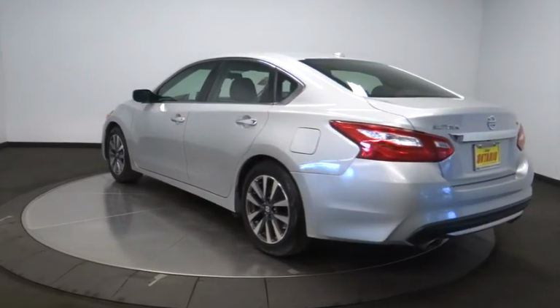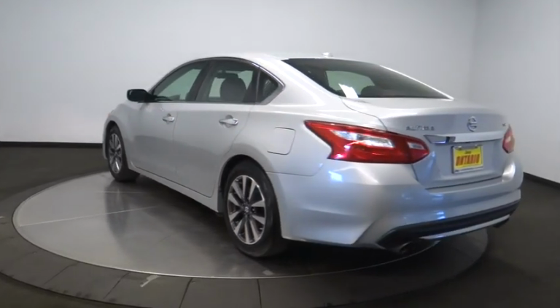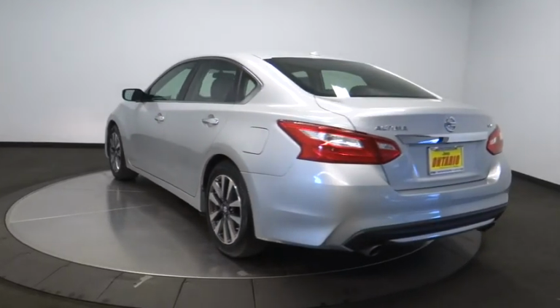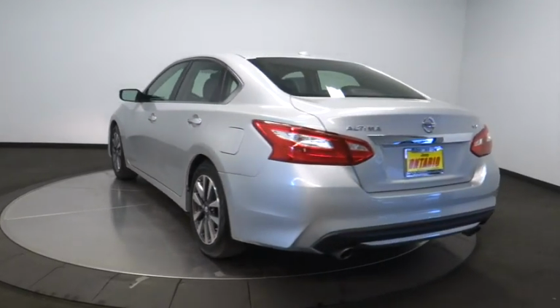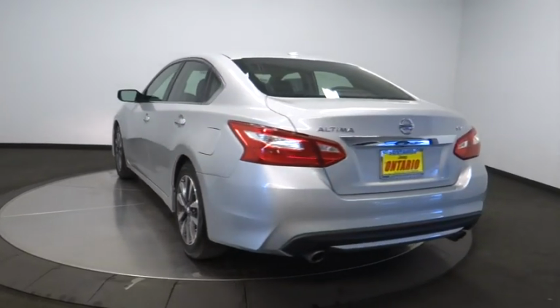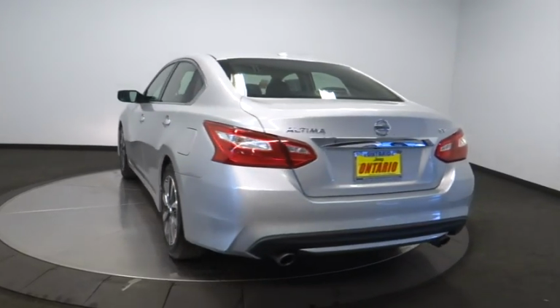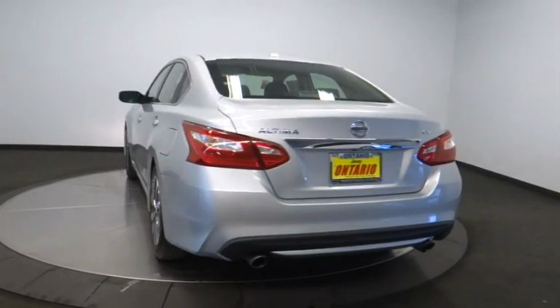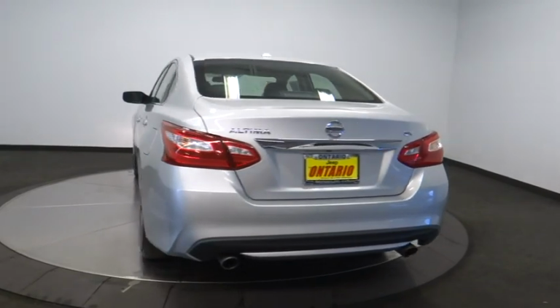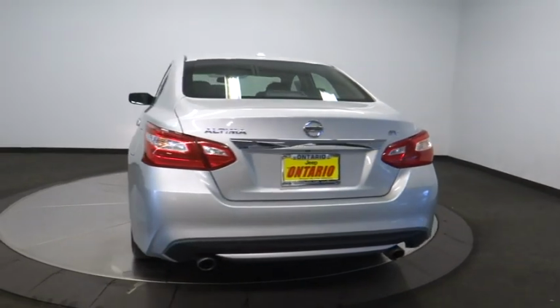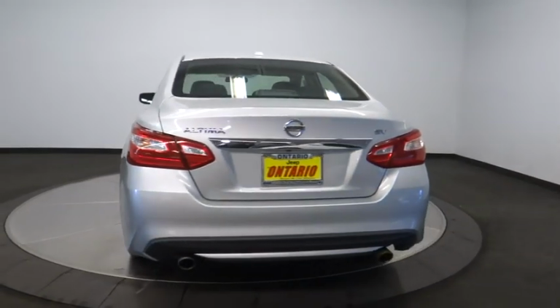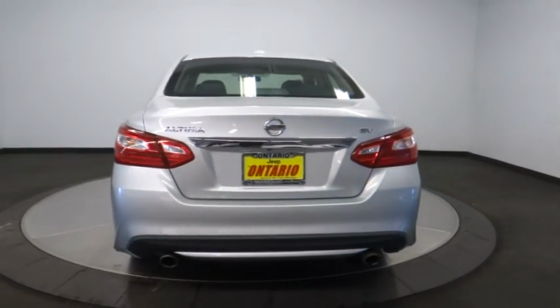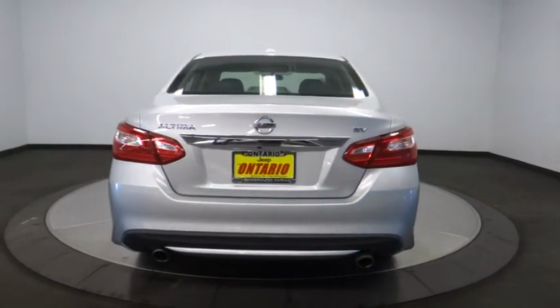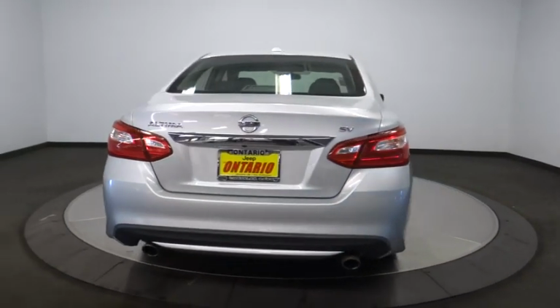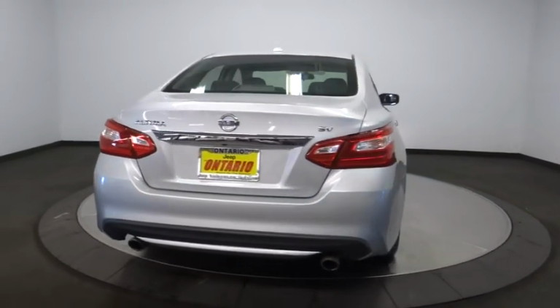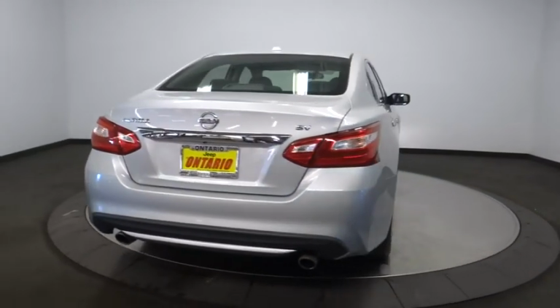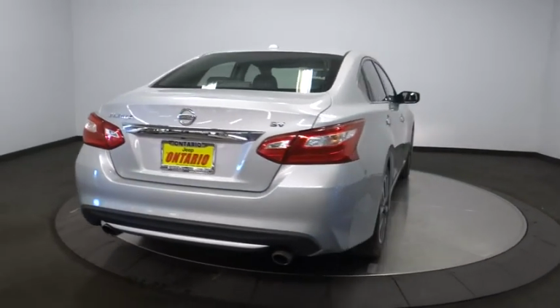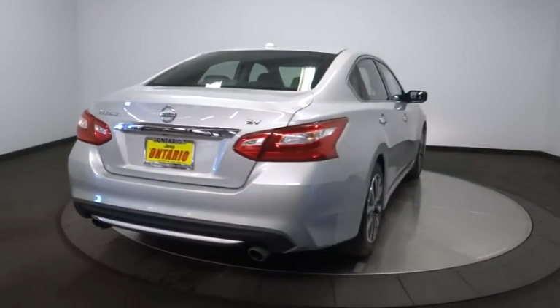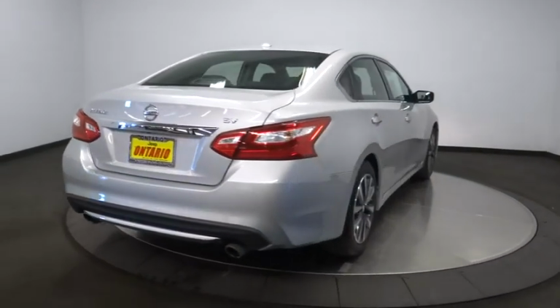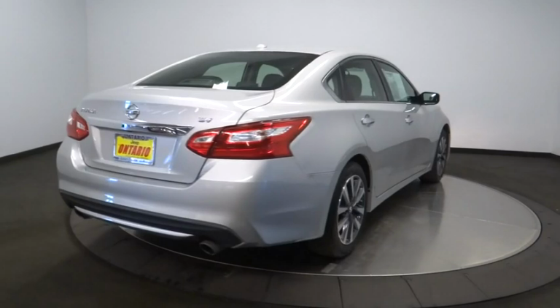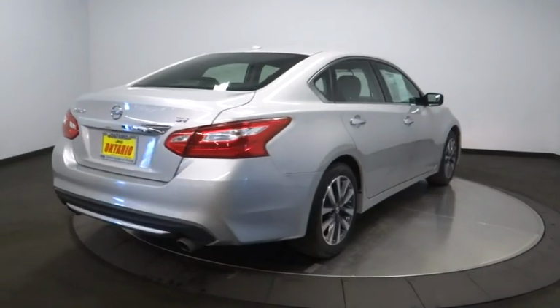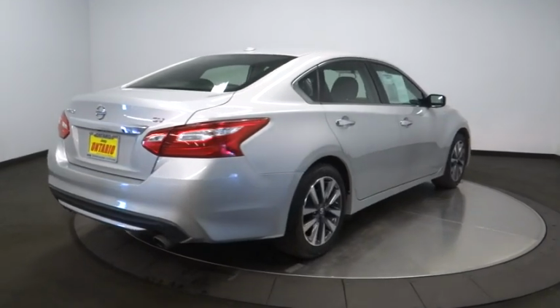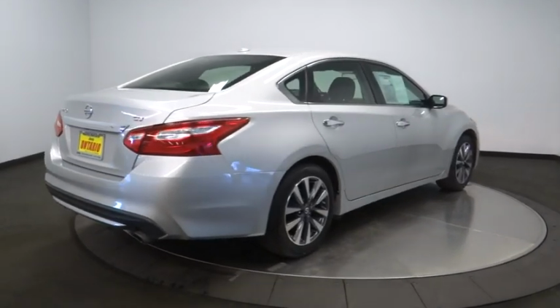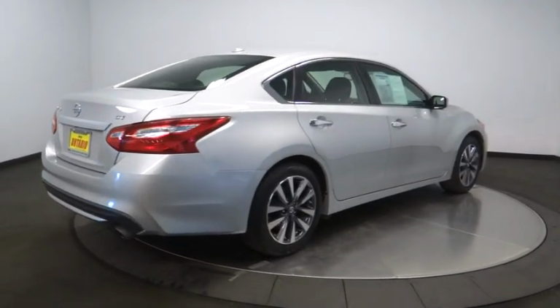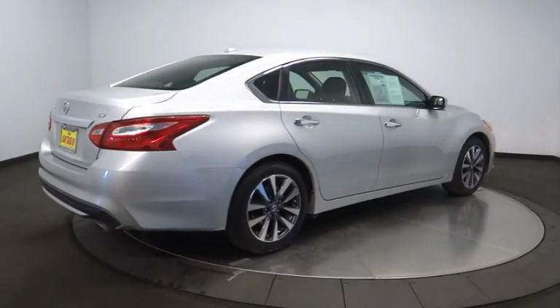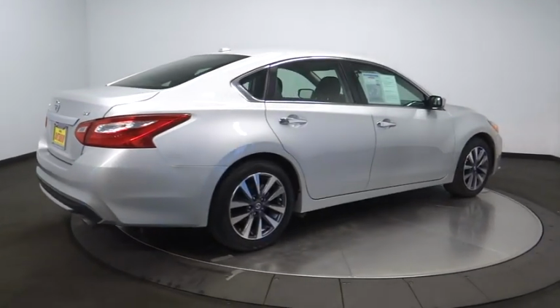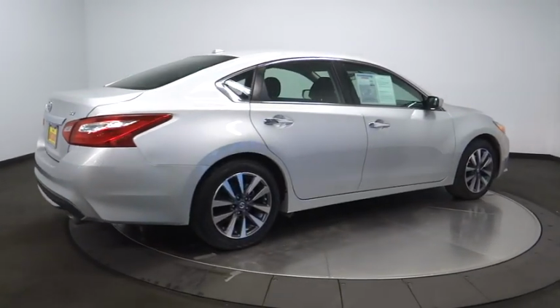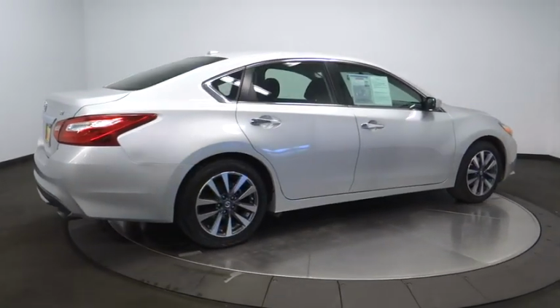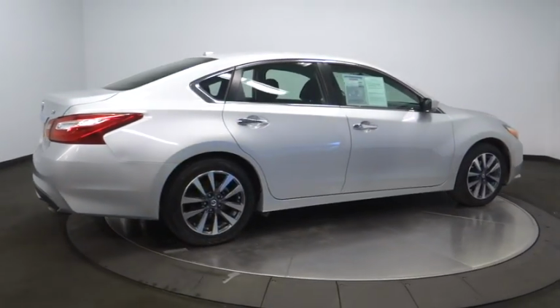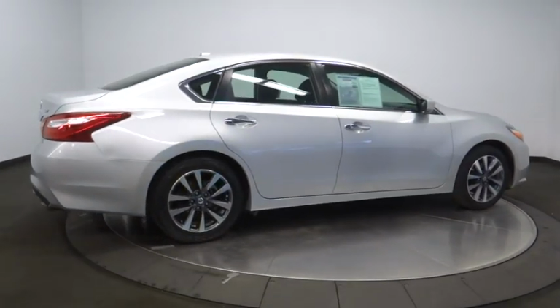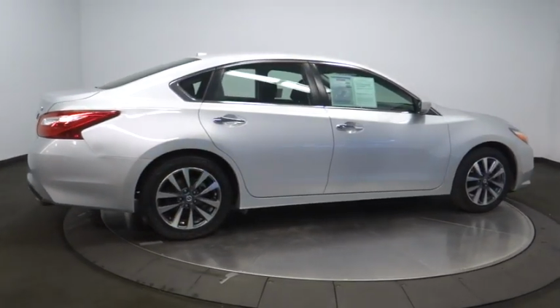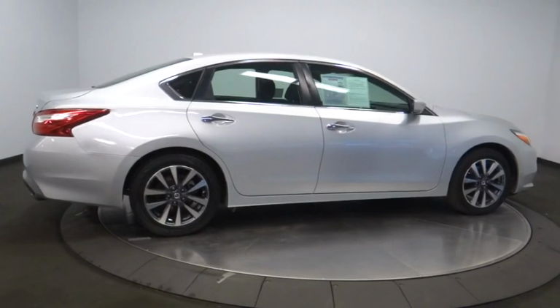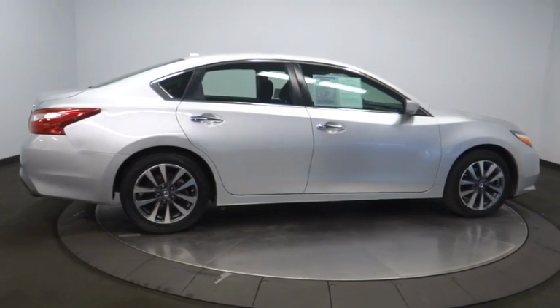Here are some of this vehicle's great options: backup camera, steering wheel audio controls, anti-lock braking system, keyless entry, traction control, stability control, remote engine start, leather wrapped steering wheel, dual airbags.